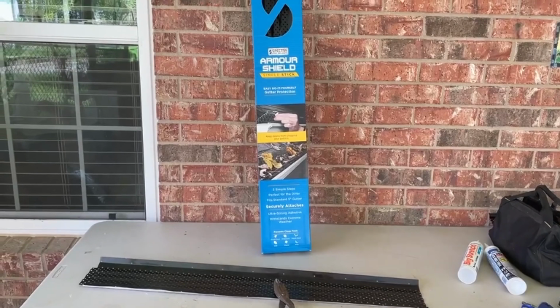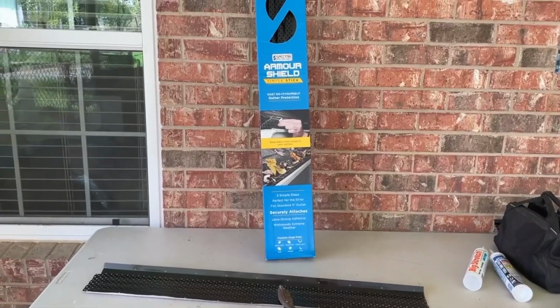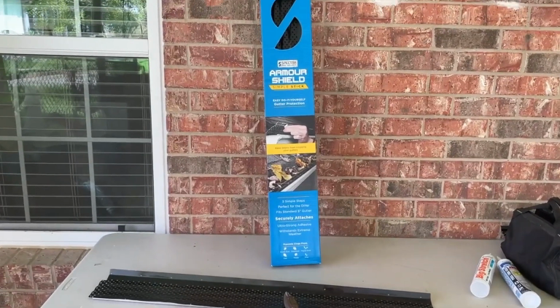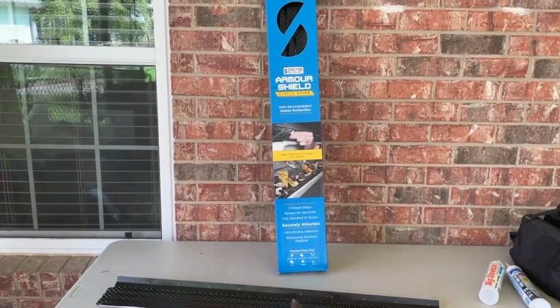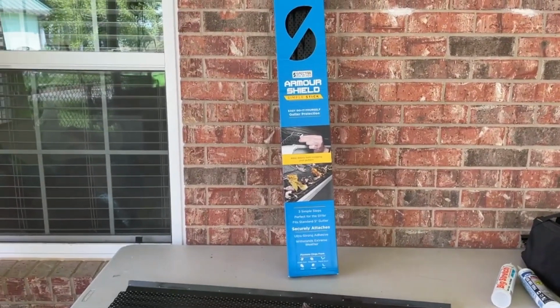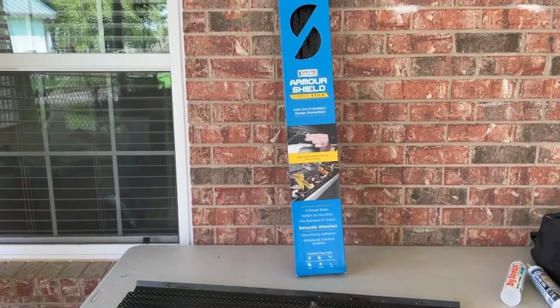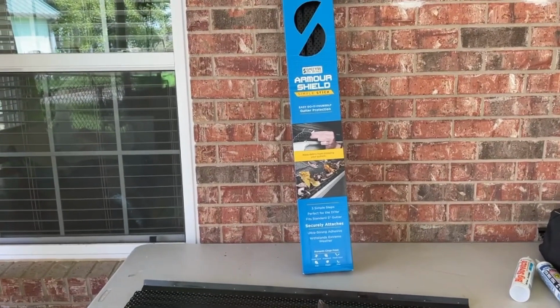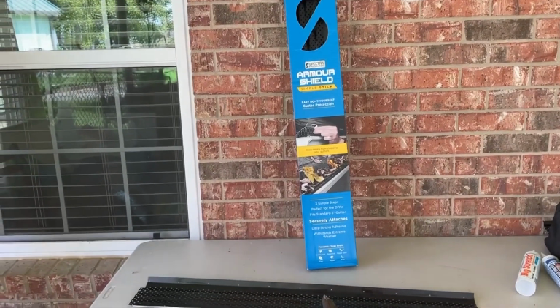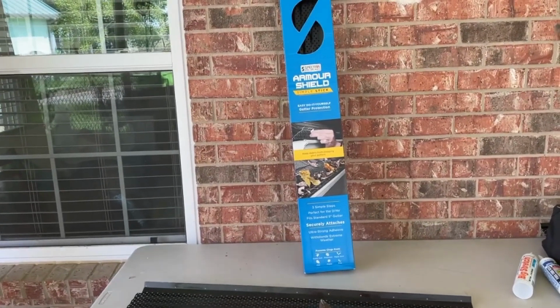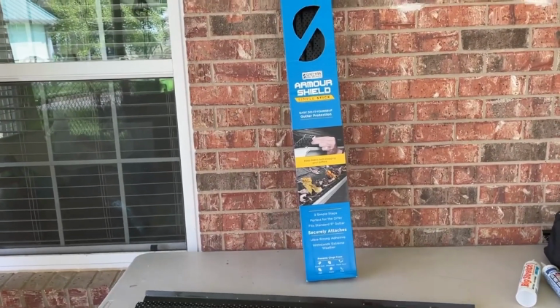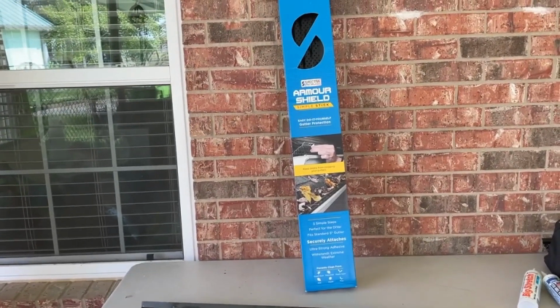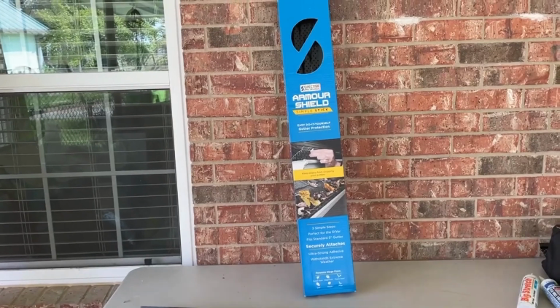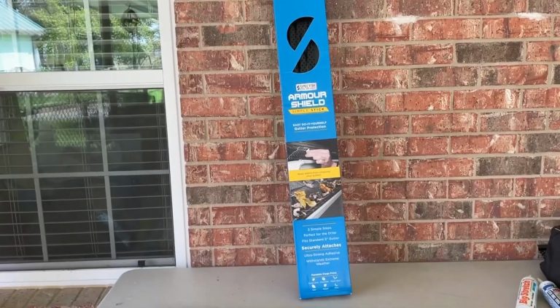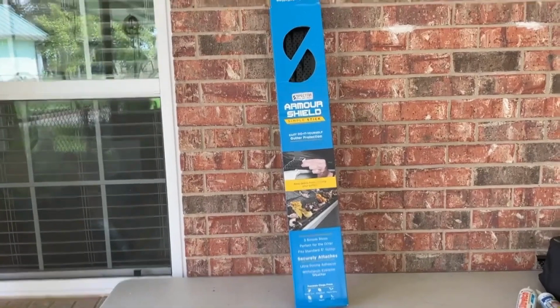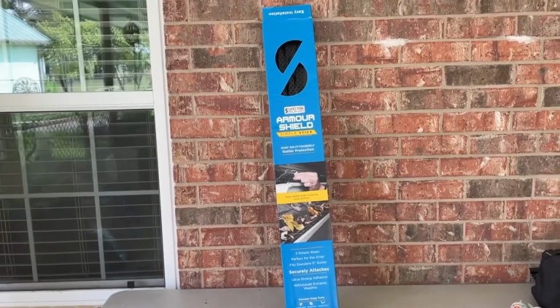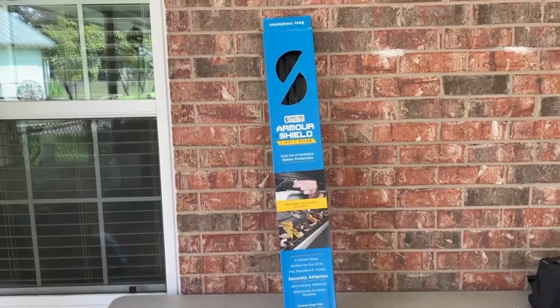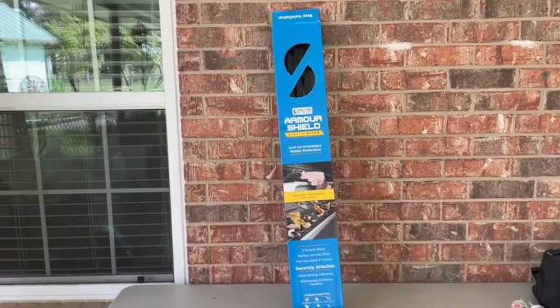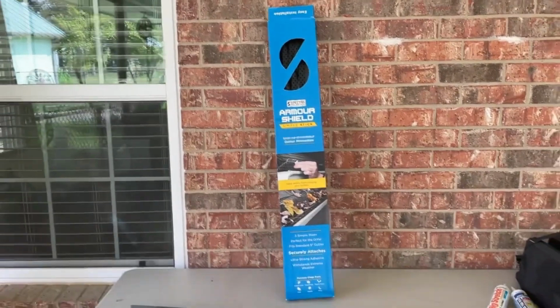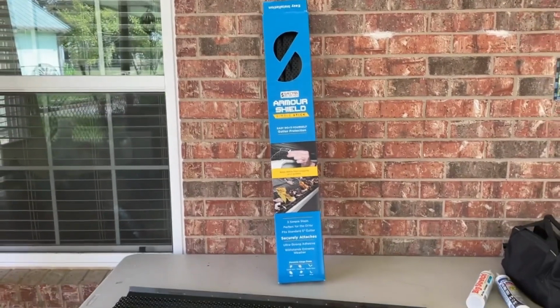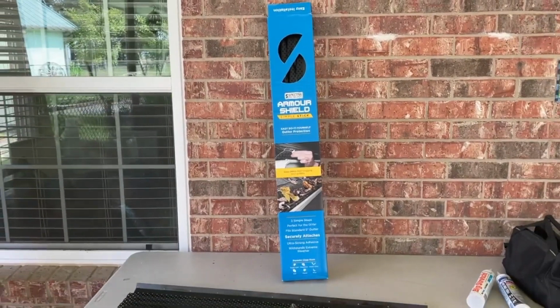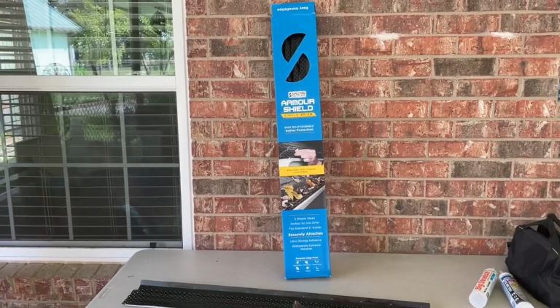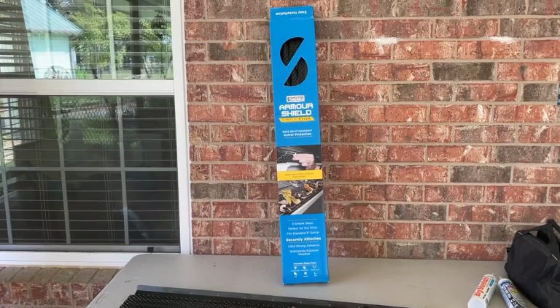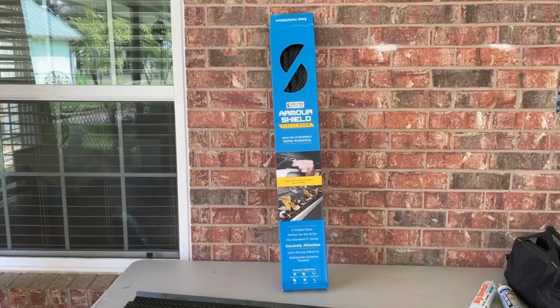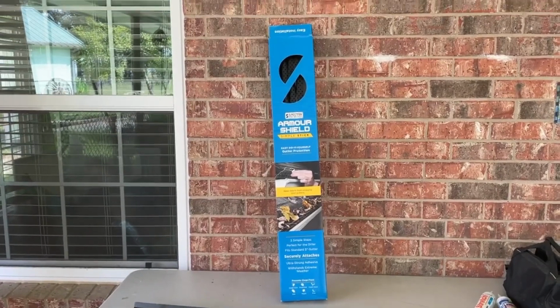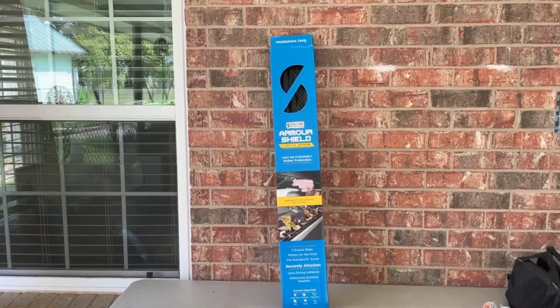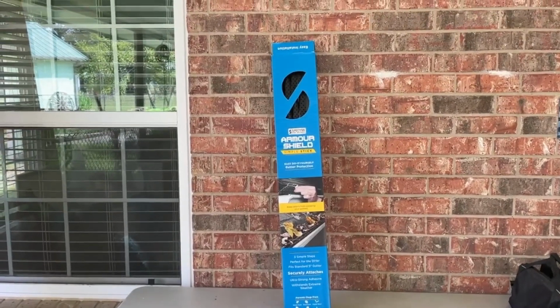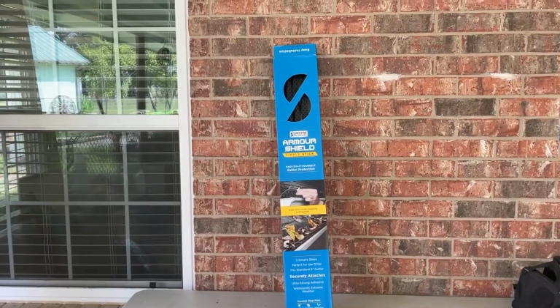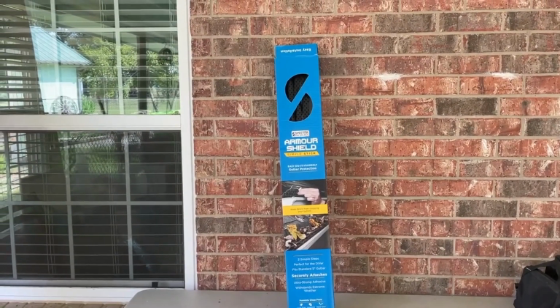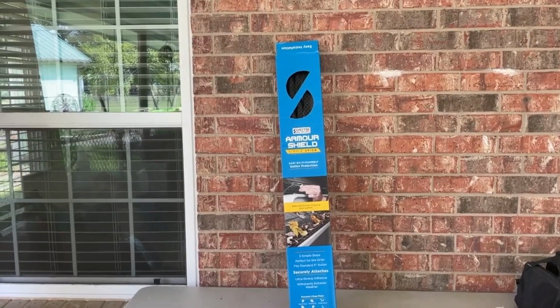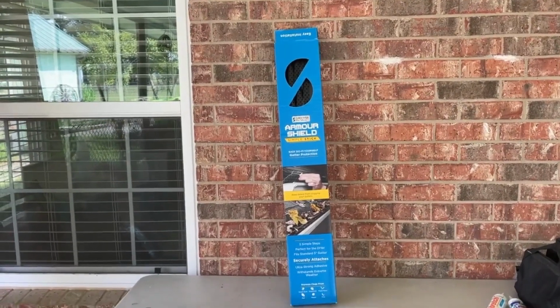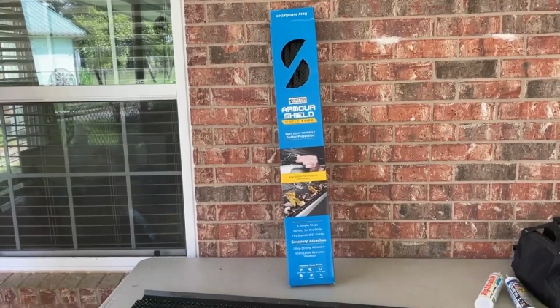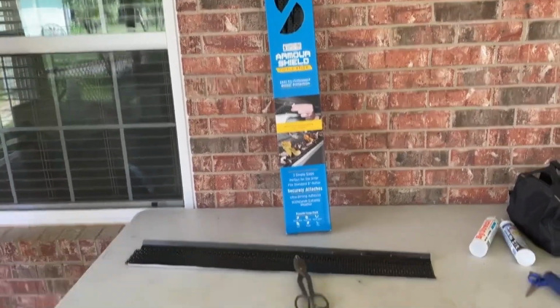The Spectra Post Select Armor Sealed Gutter Protection, Gutter Guards, Gutter Covers, which we're going to call them, are a really good product. They are definitely for do-it-yourselfers. They're easy to use, easy to screw in, and easy to set up.